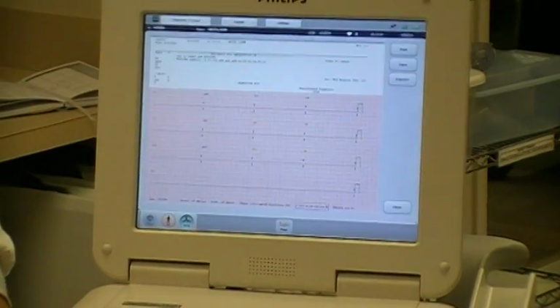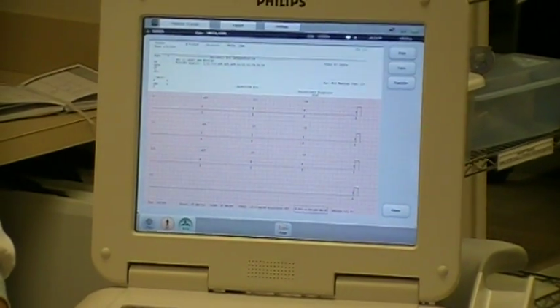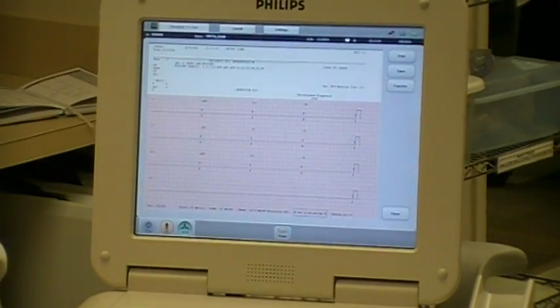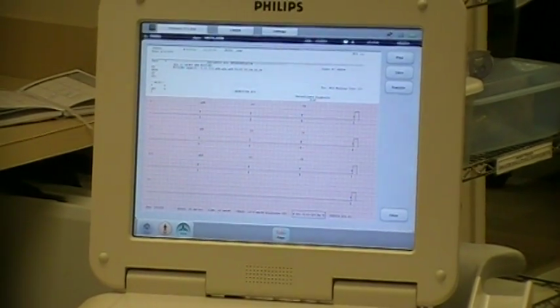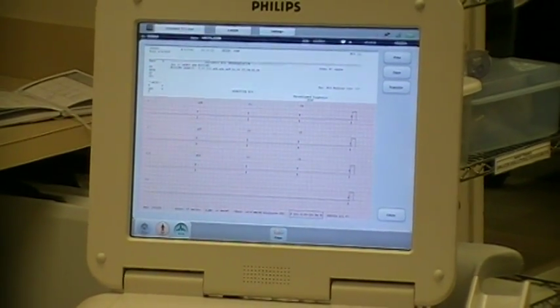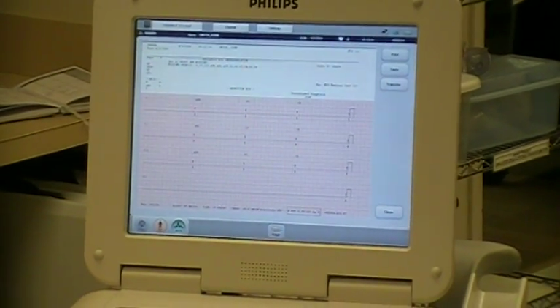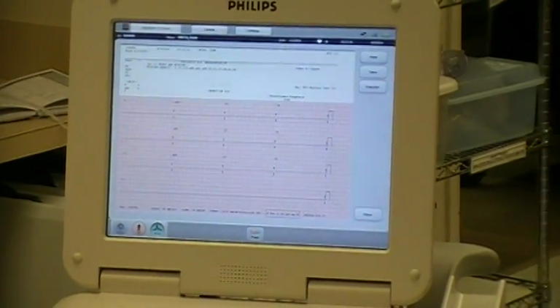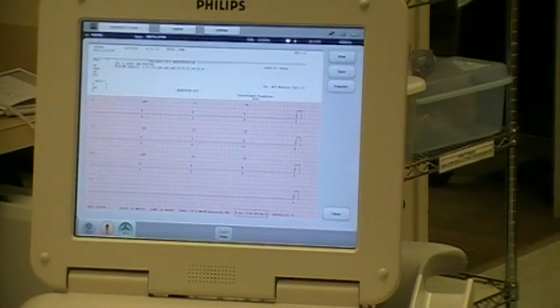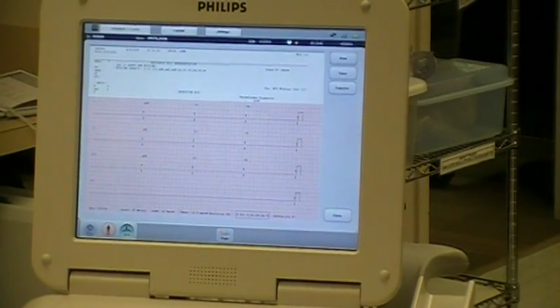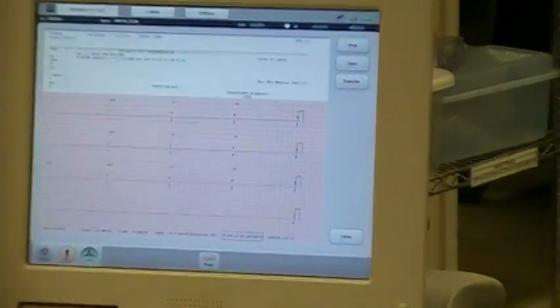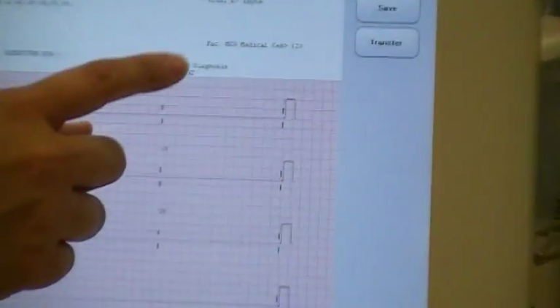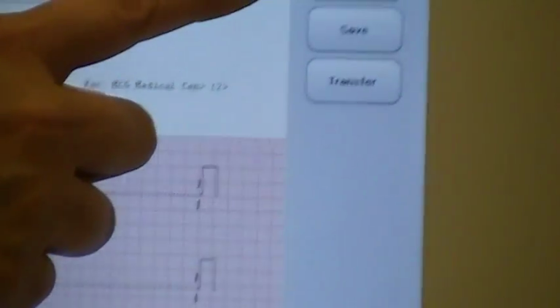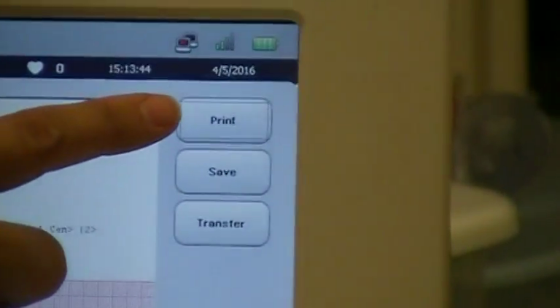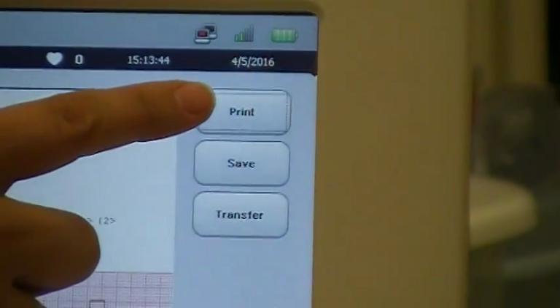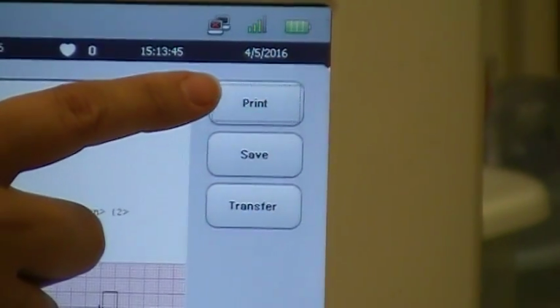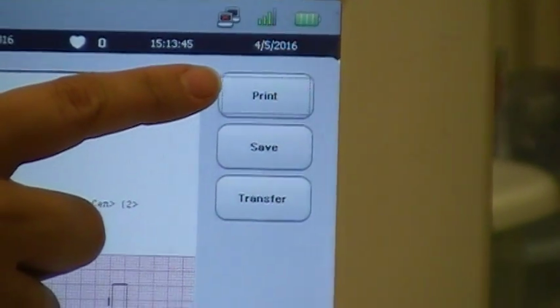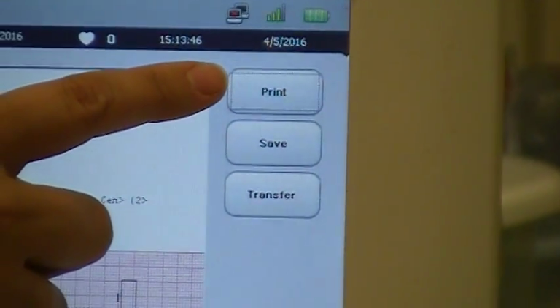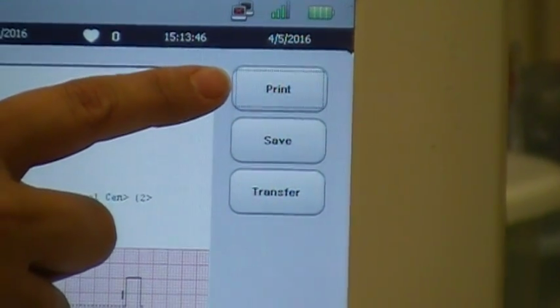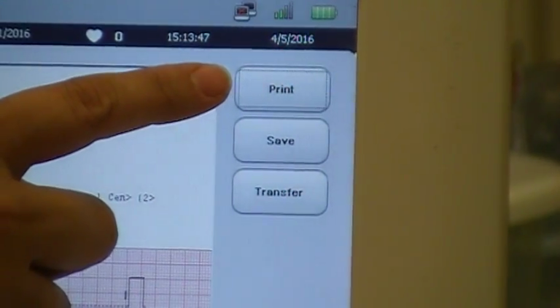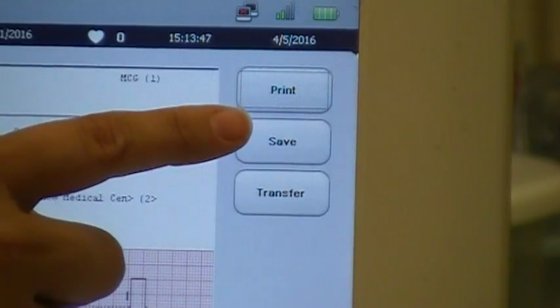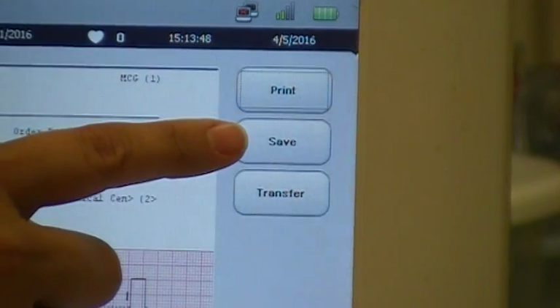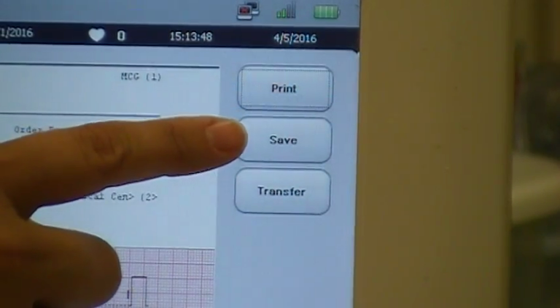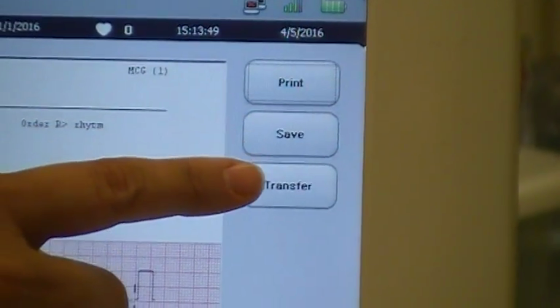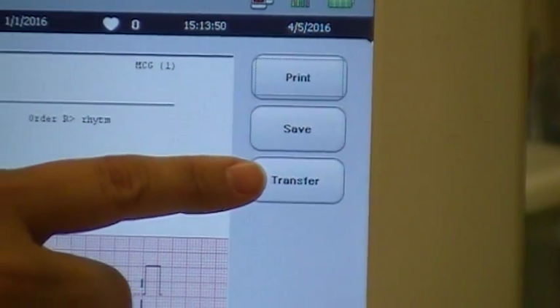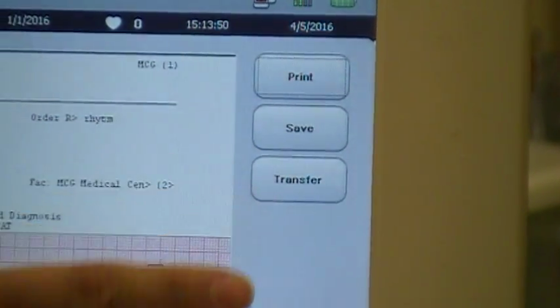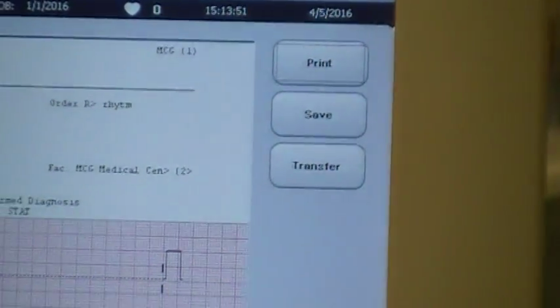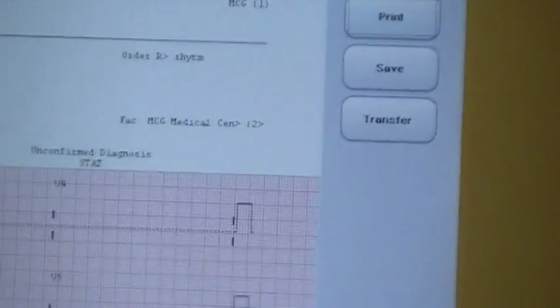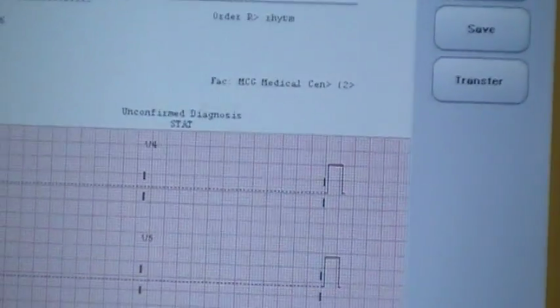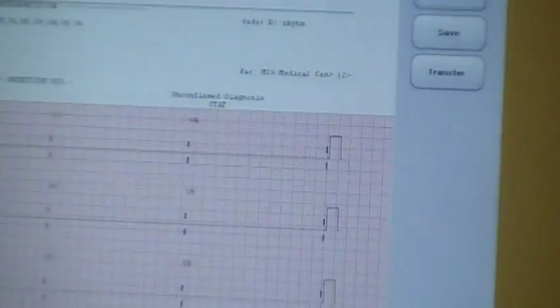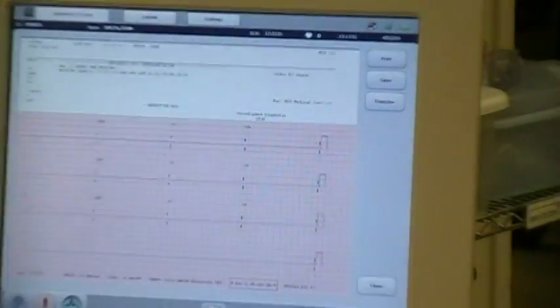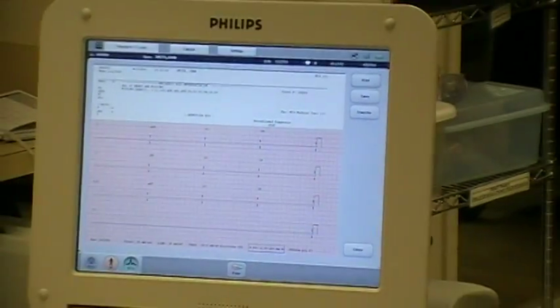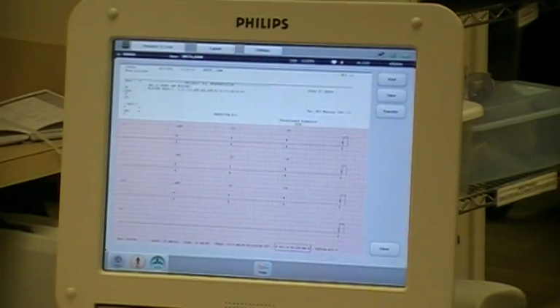Once your EKG is acquired, you want to press the buttons on the right side to print it, save it, or transfer it into the electronic medical record.